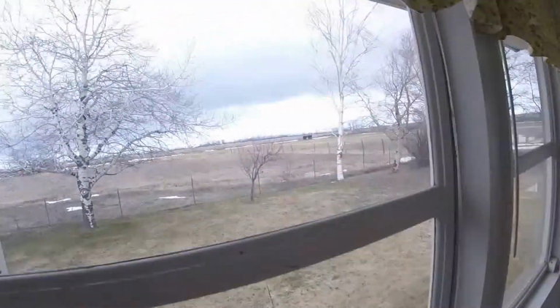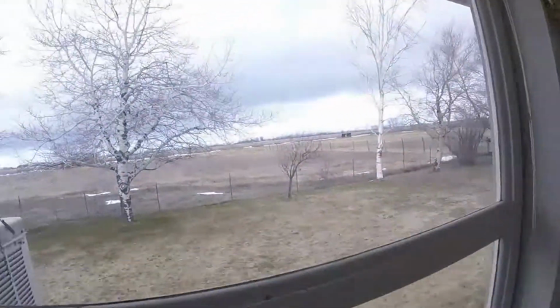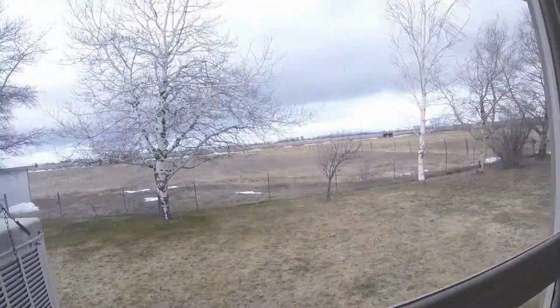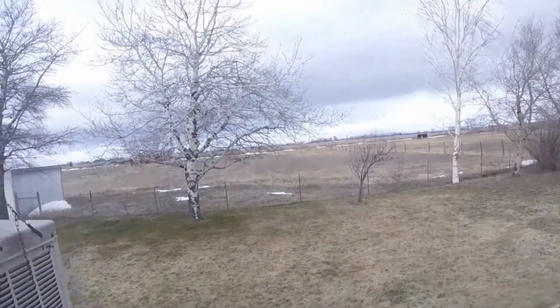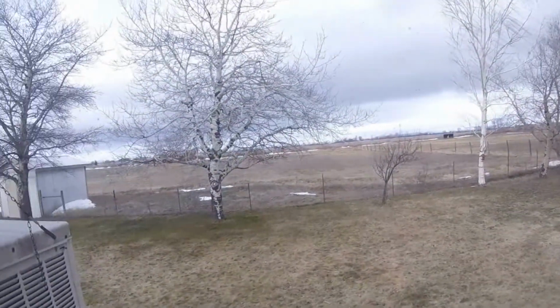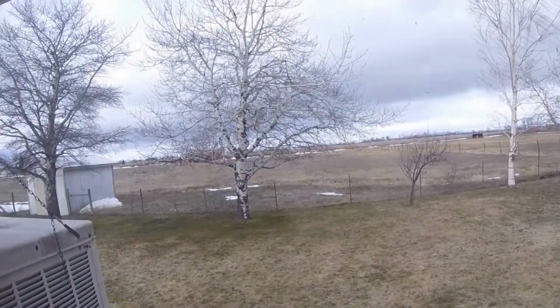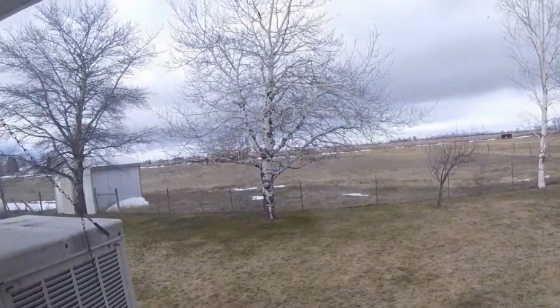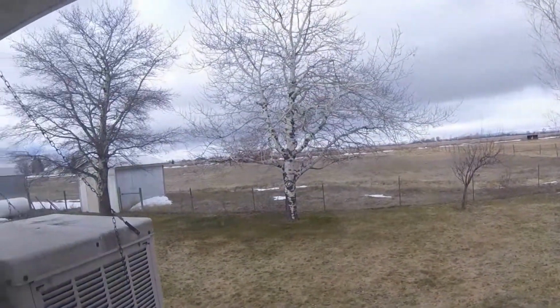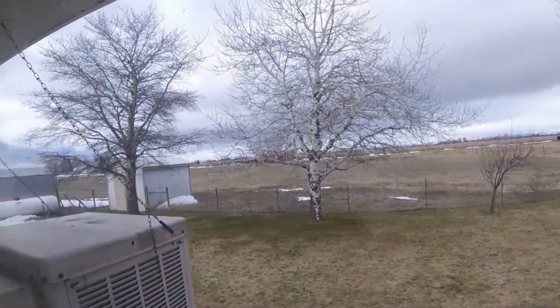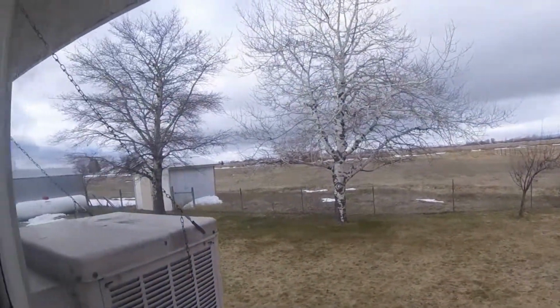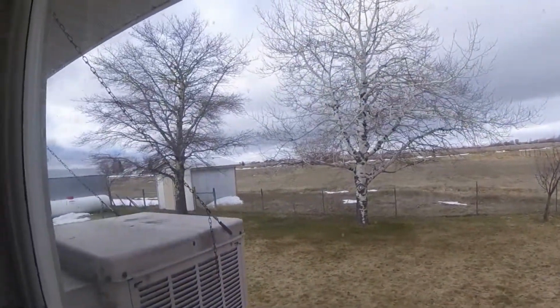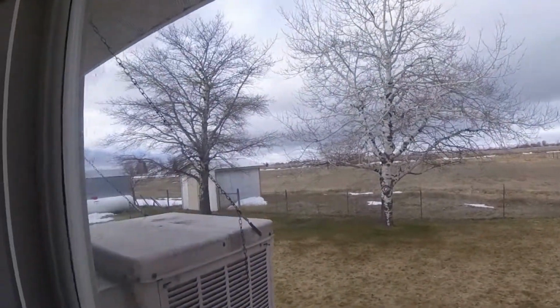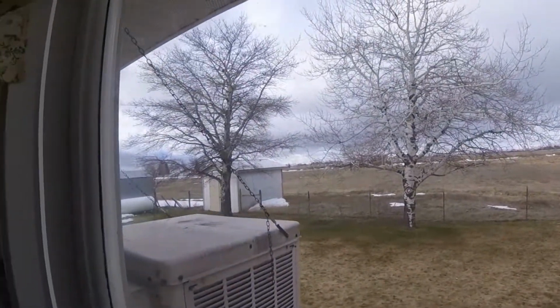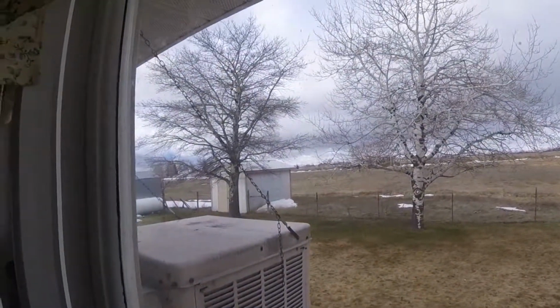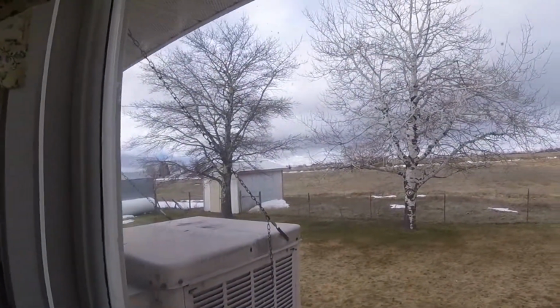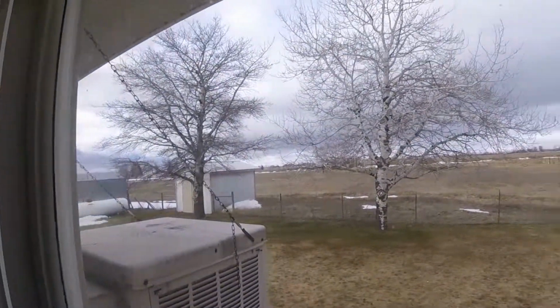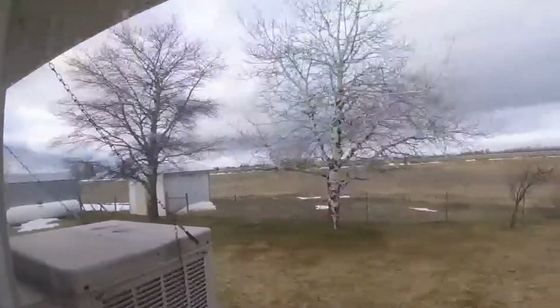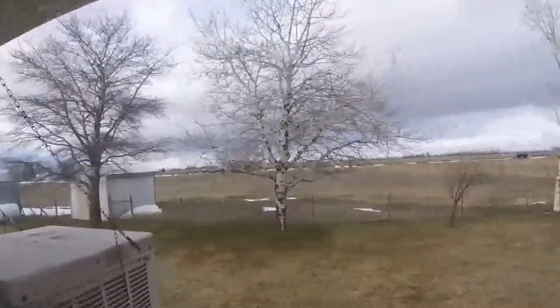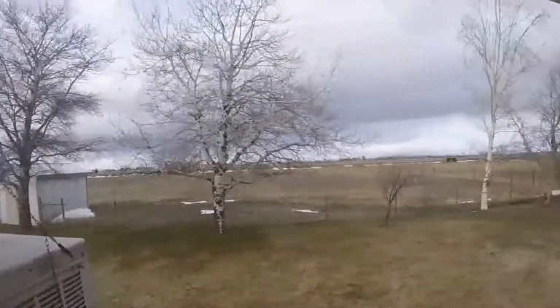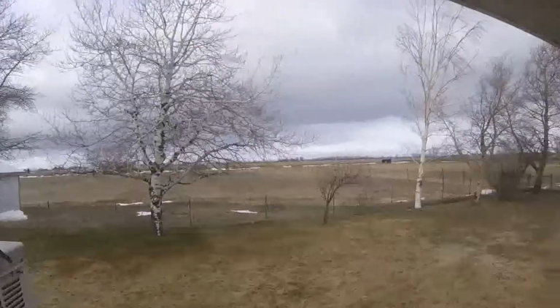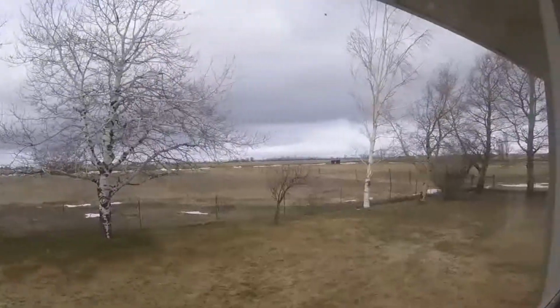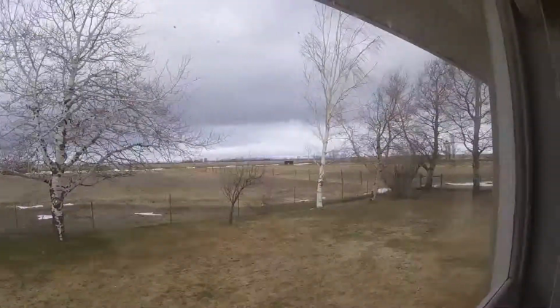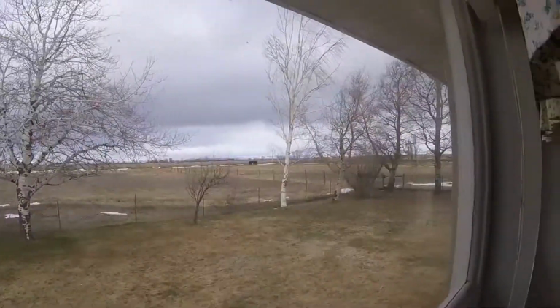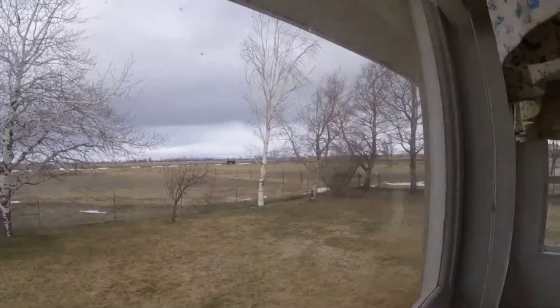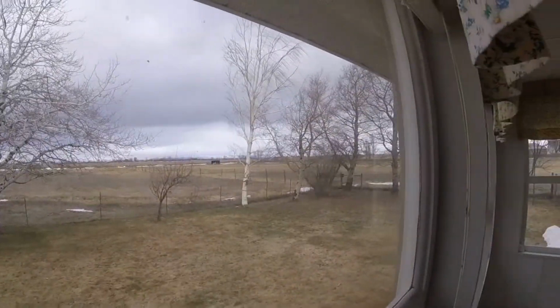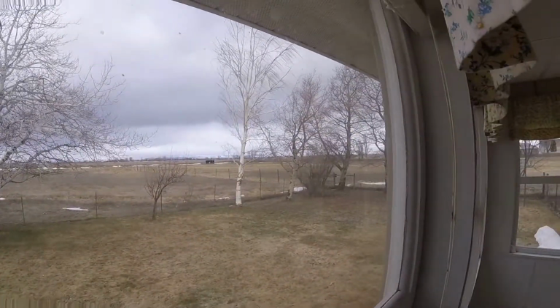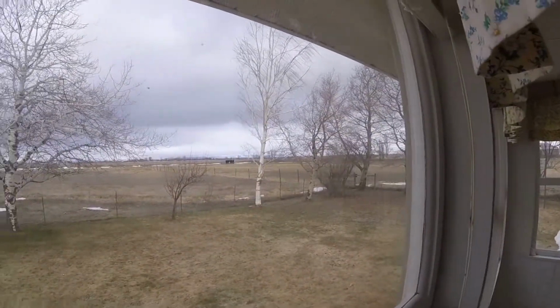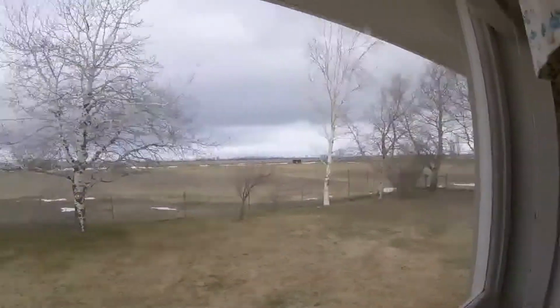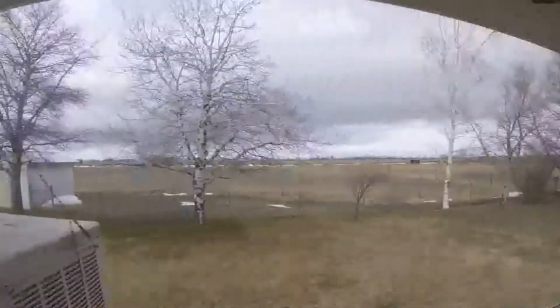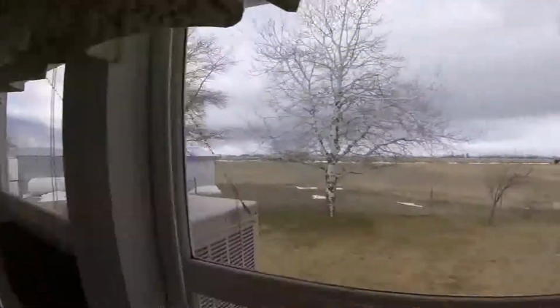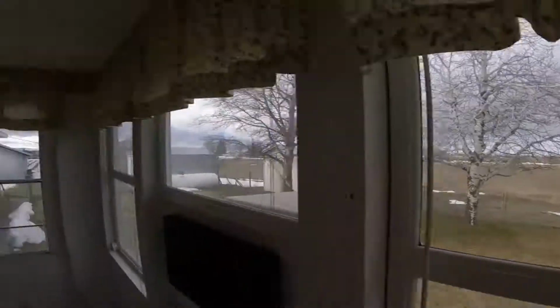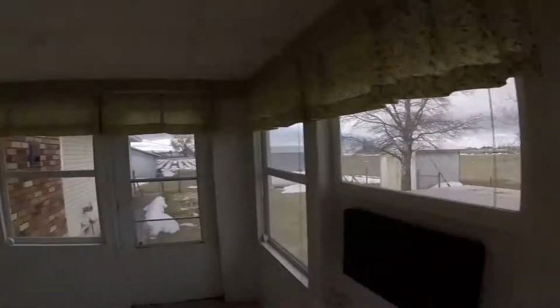Double French doors open up into this little sunroom out here — it's a really cool little feature of the home. You can see the back fence back there; that'll be the property boundary. A lot of space back here, and great water rights.